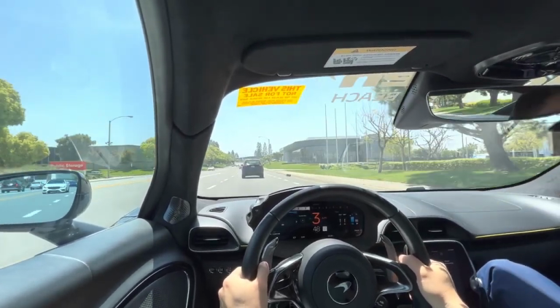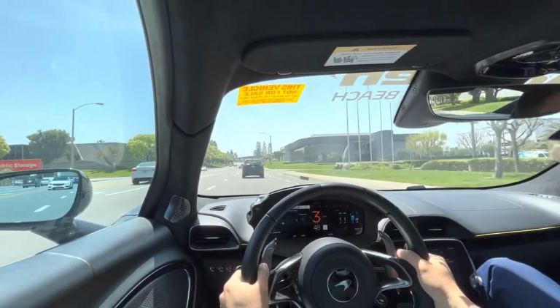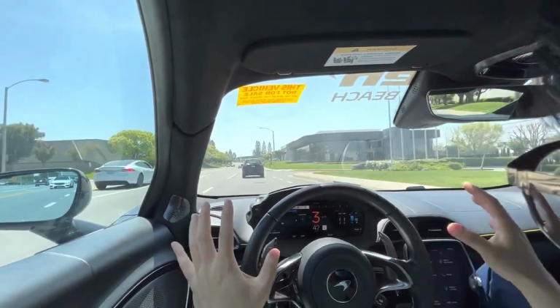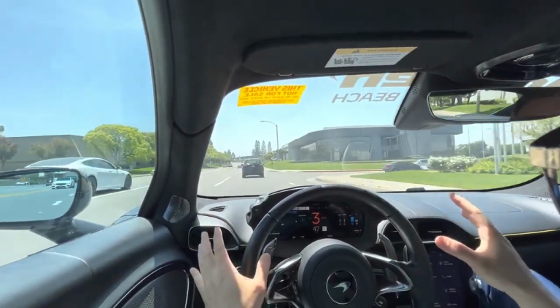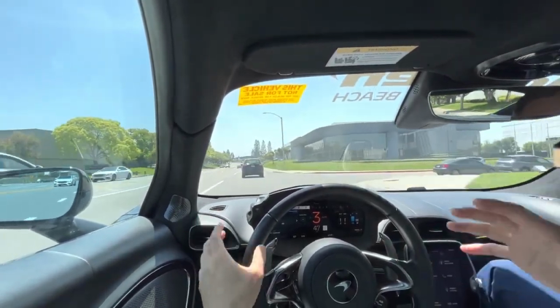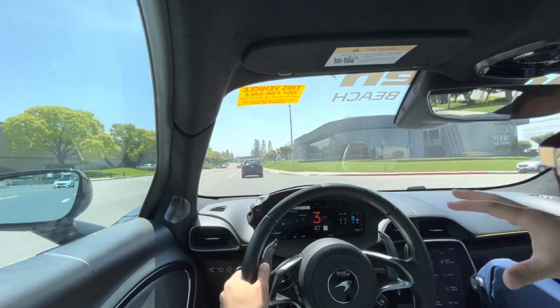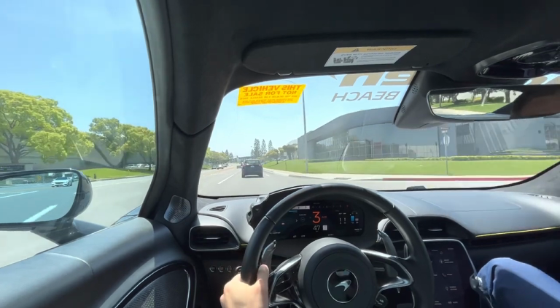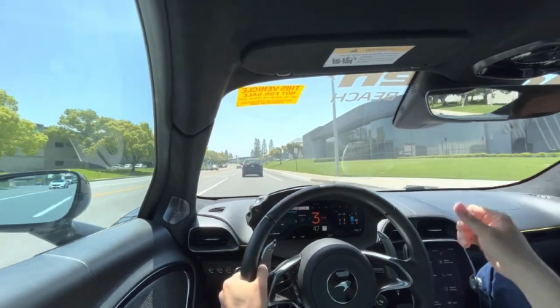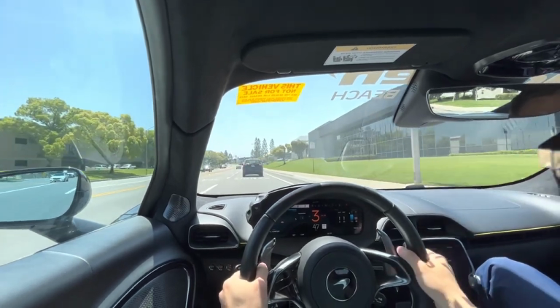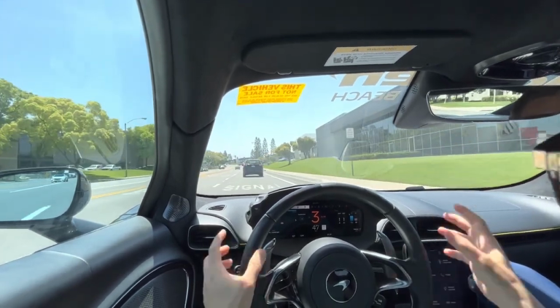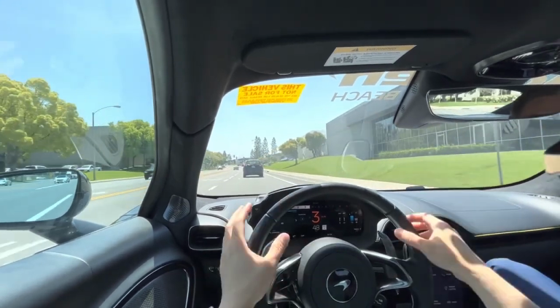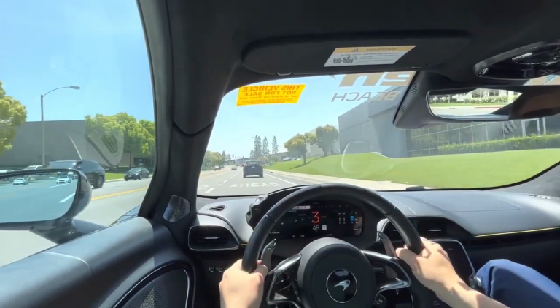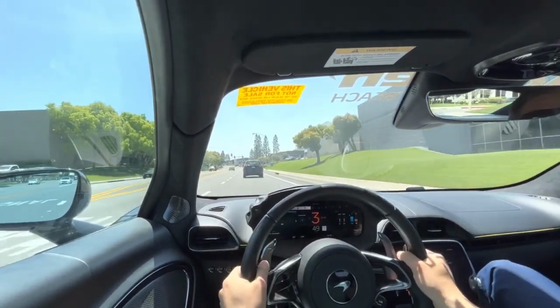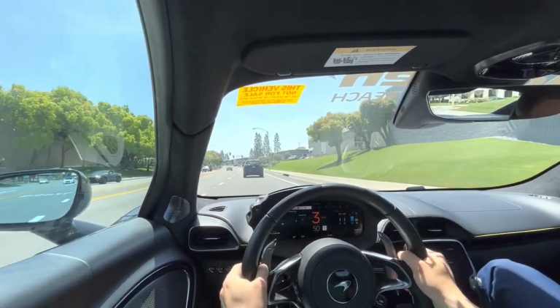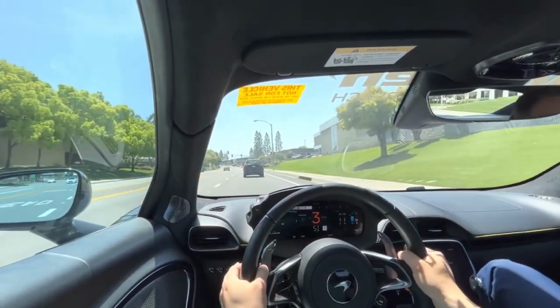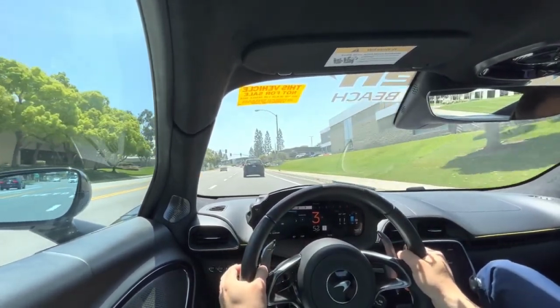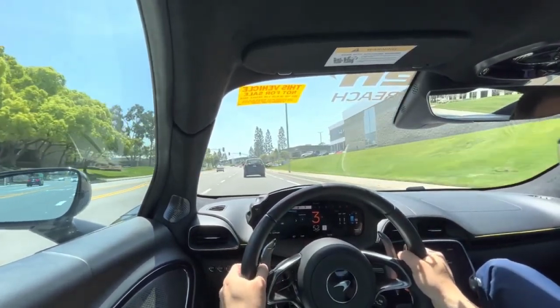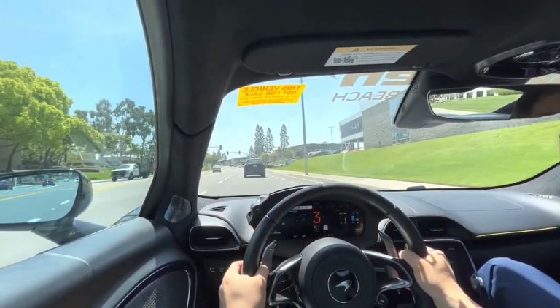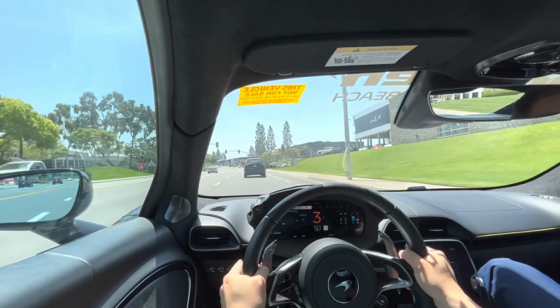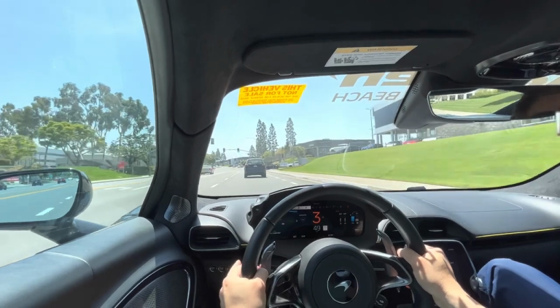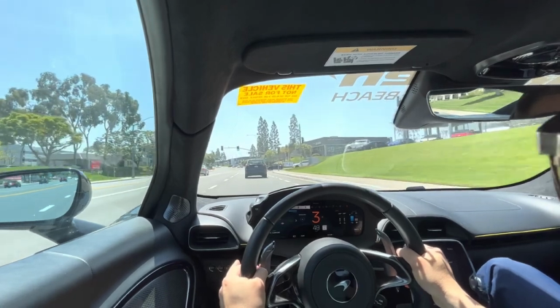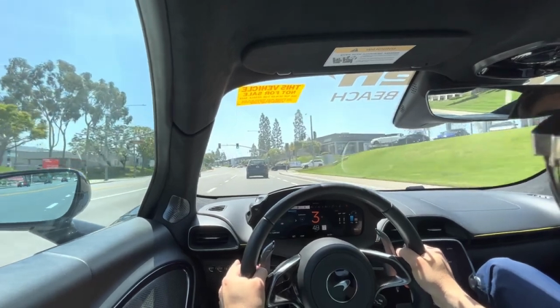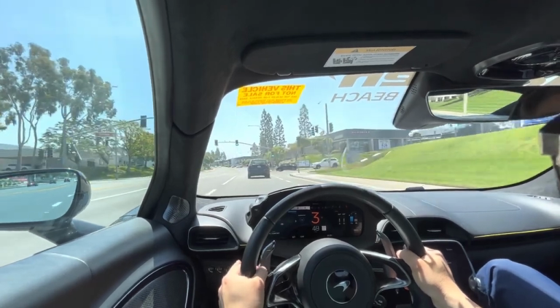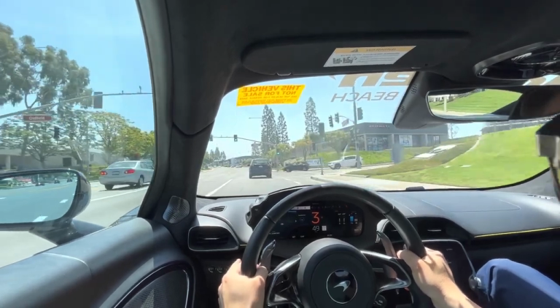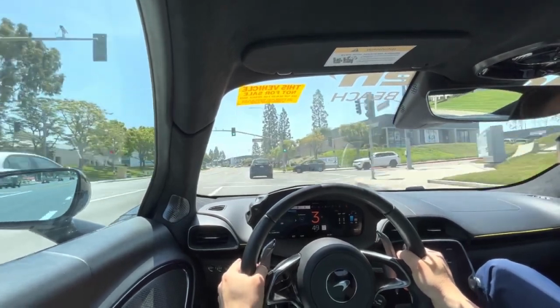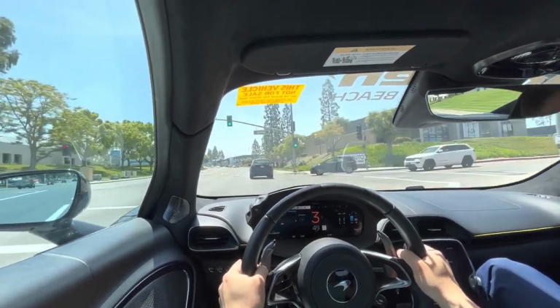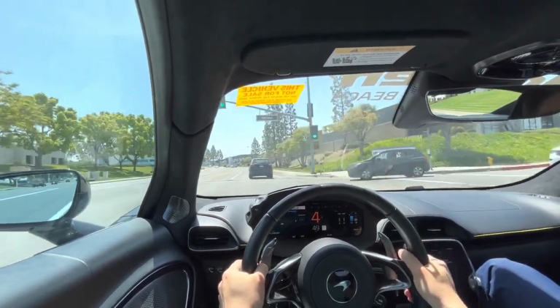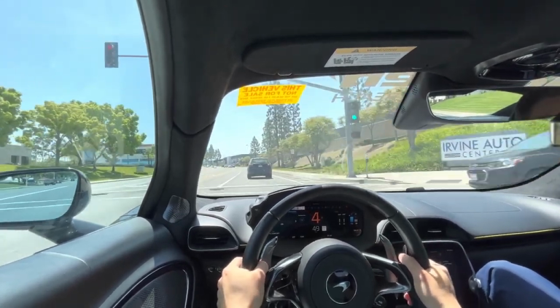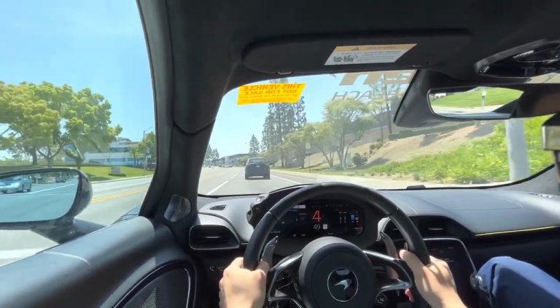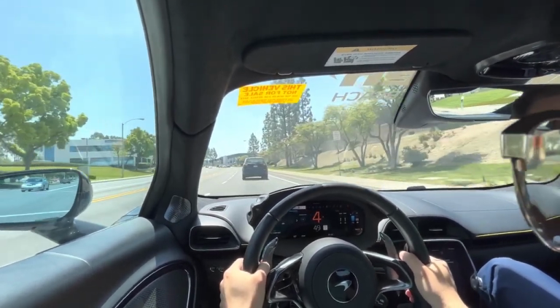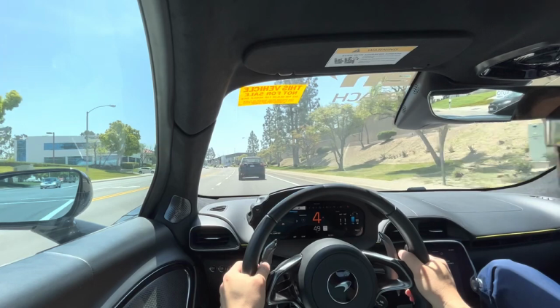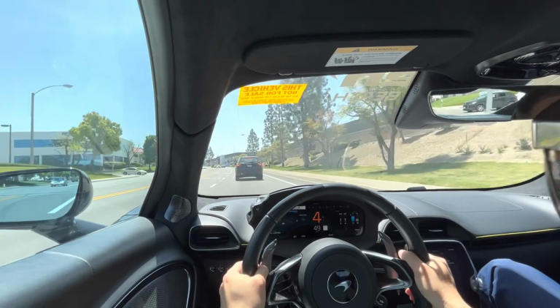So this car is actually a little smaller than the GT, right? Yeah, it feels more nimble. The GT is geared for everyday driving.